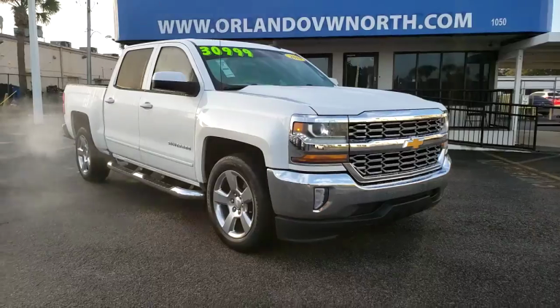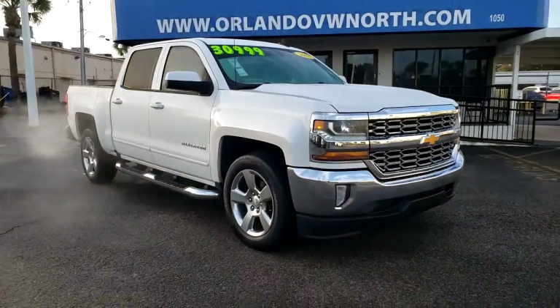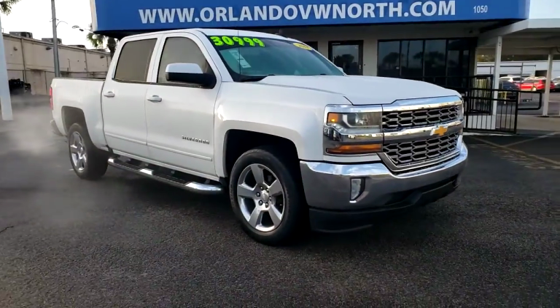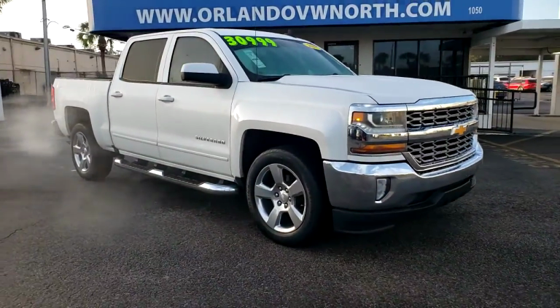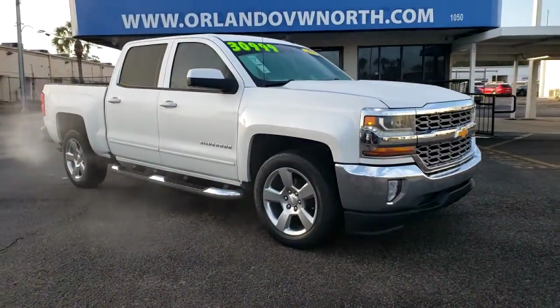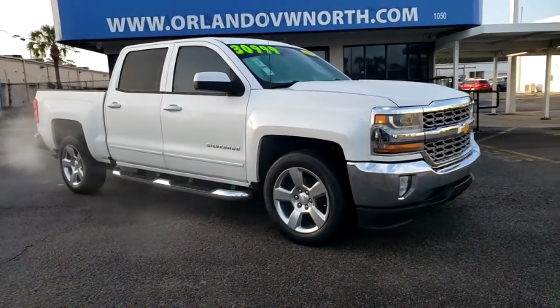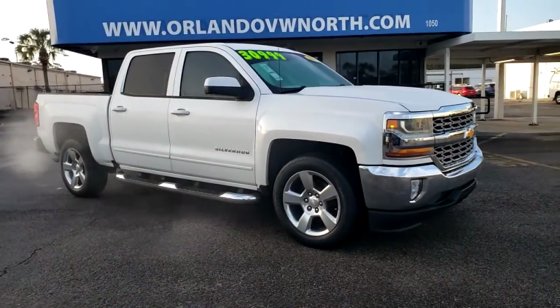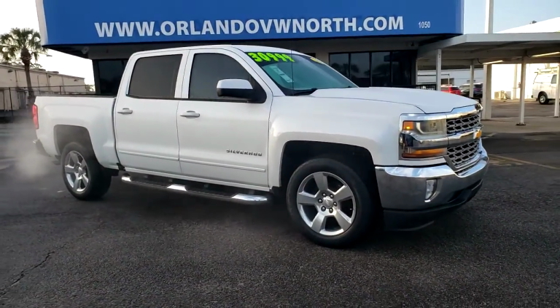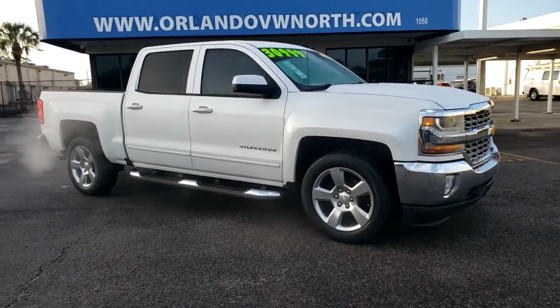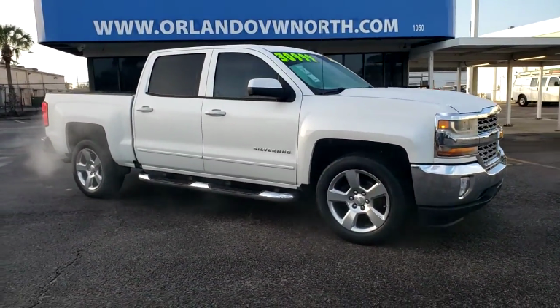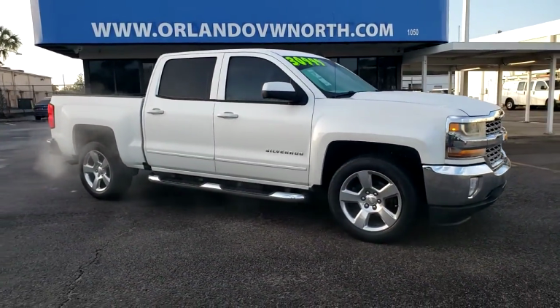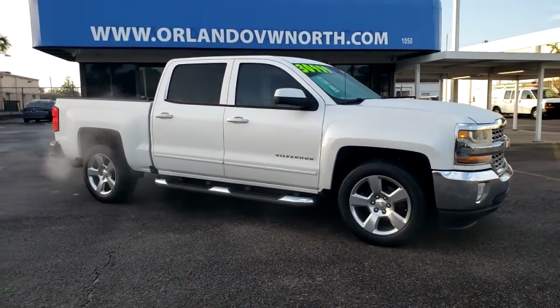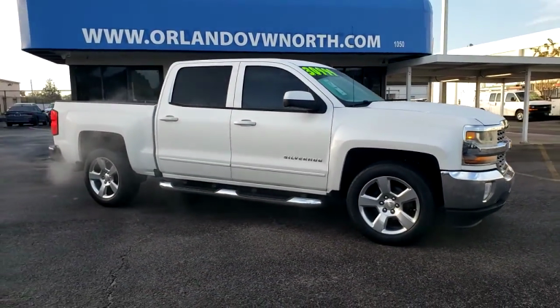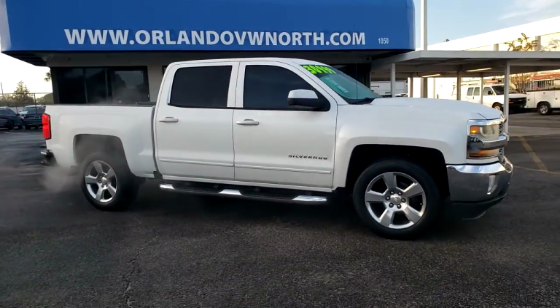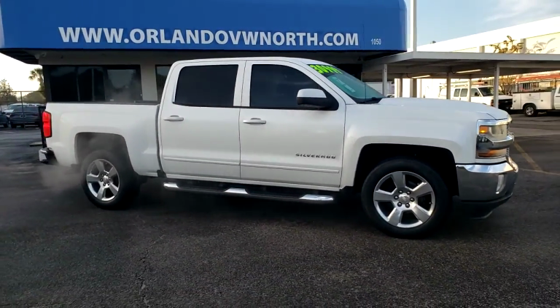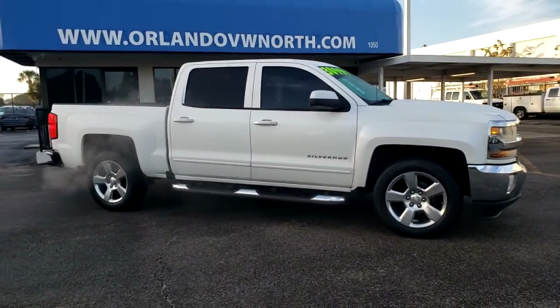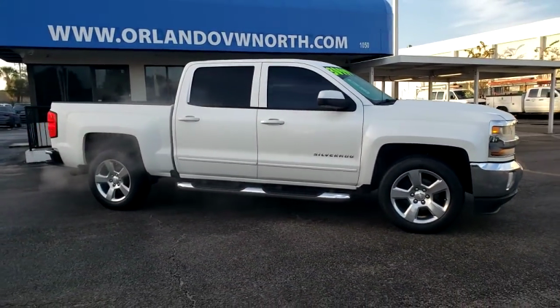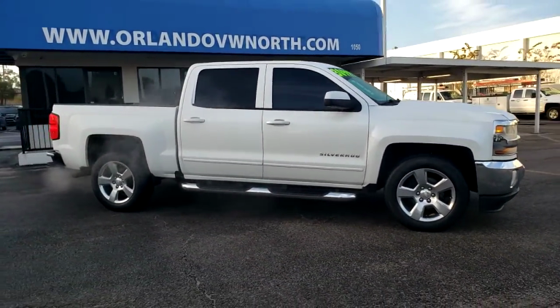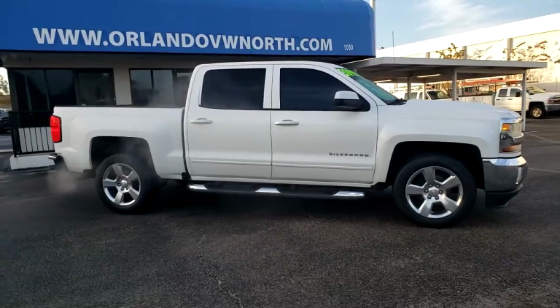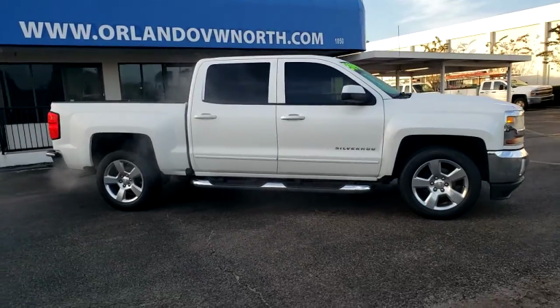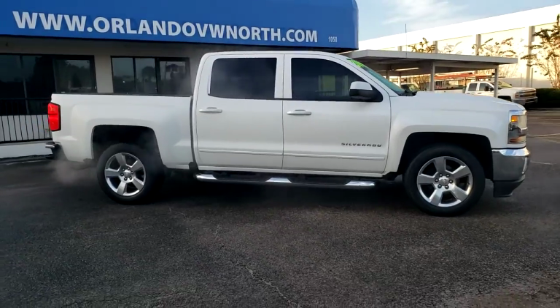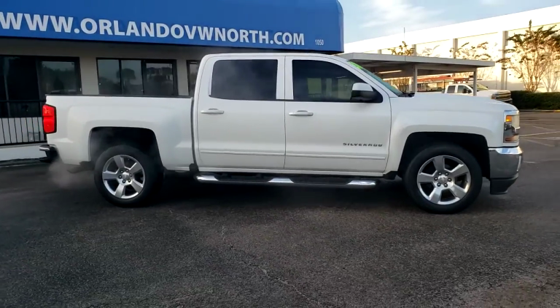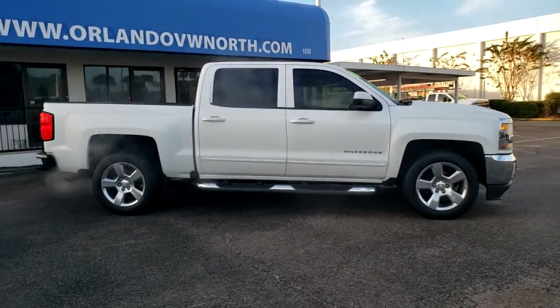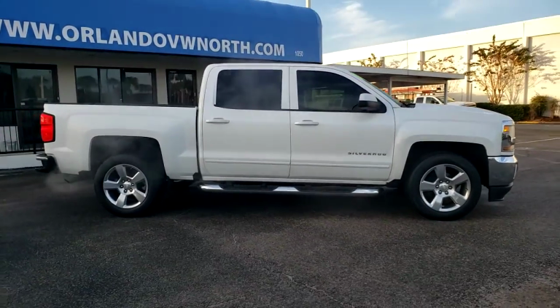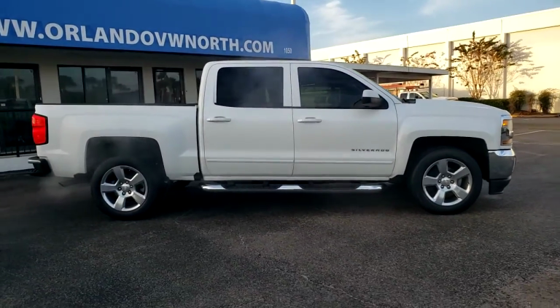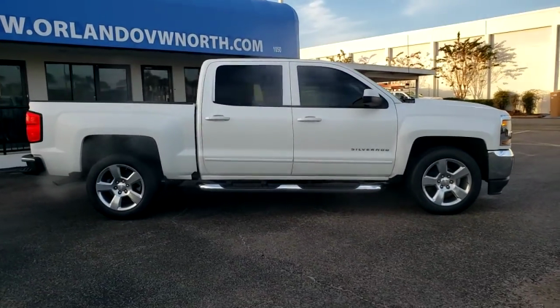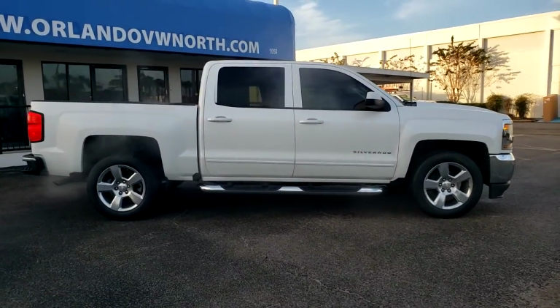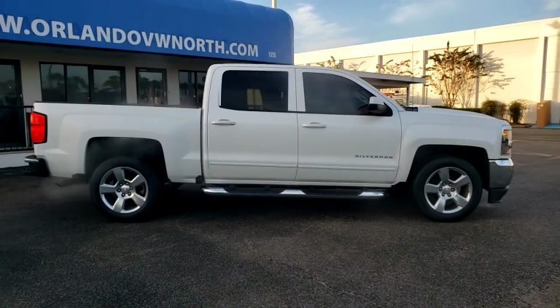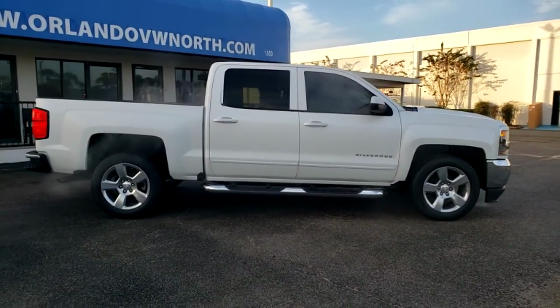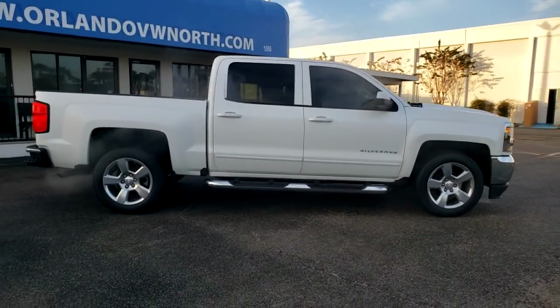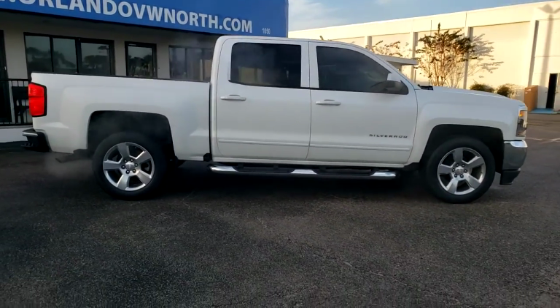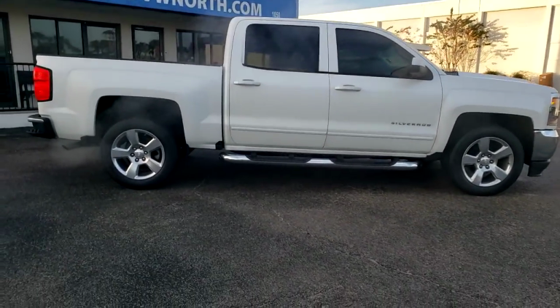Get a feel for the 2018 Chevrolet Silverado. With less than 60,000 miles on the odometer, this vehicle provides excellent value.